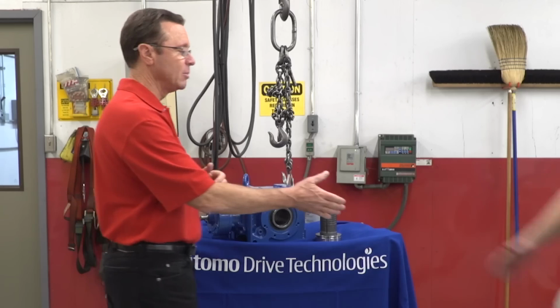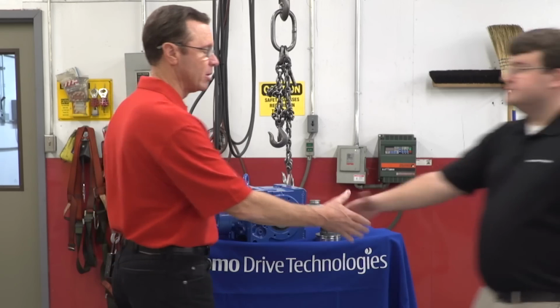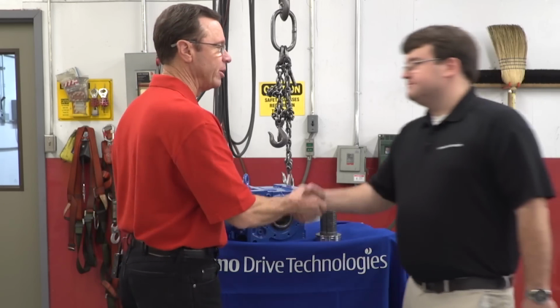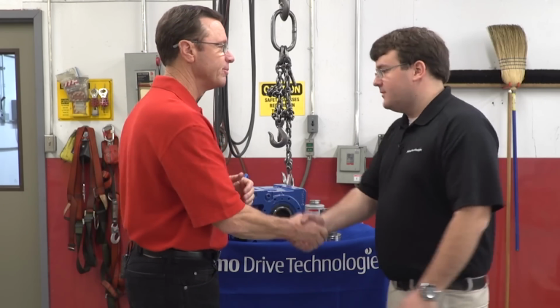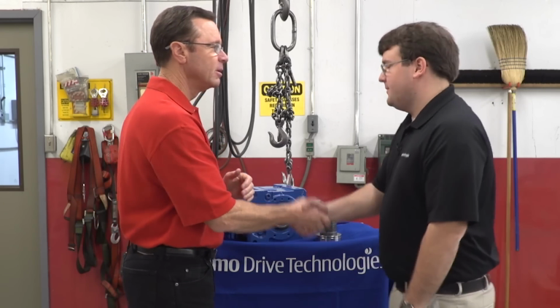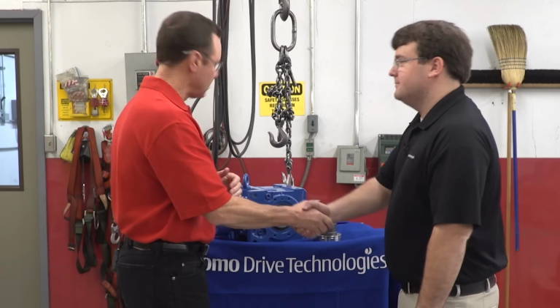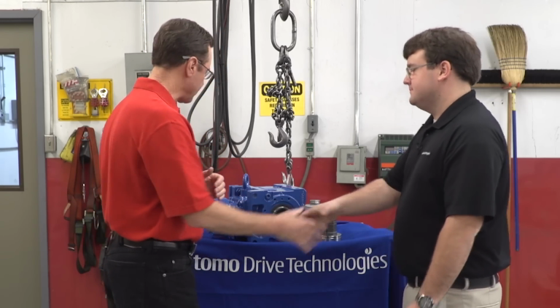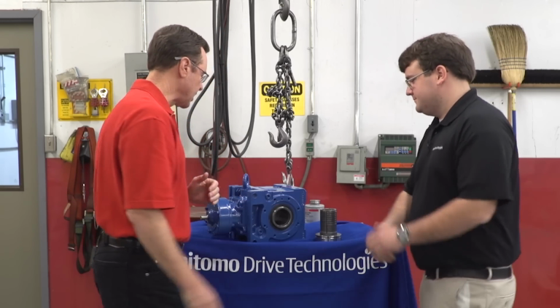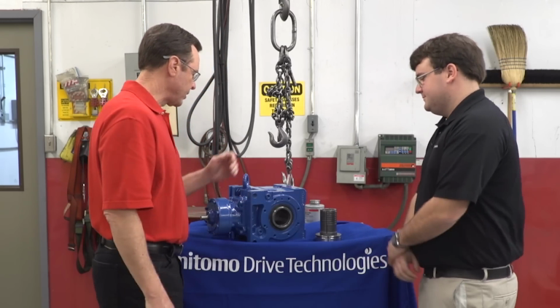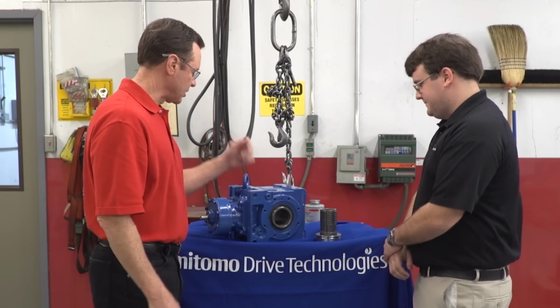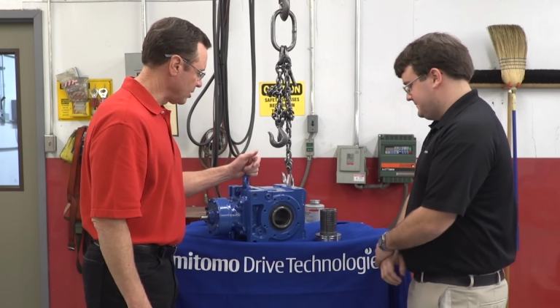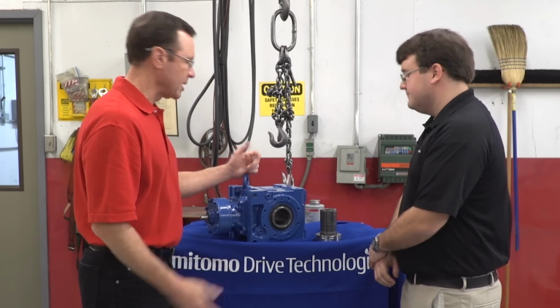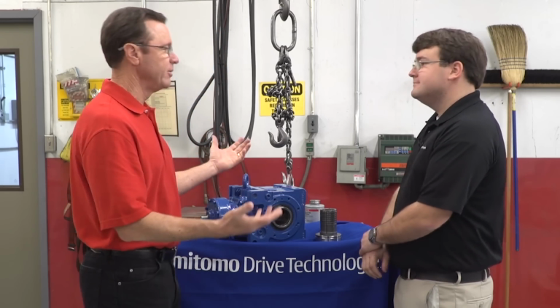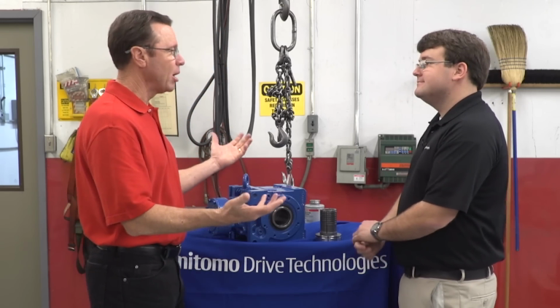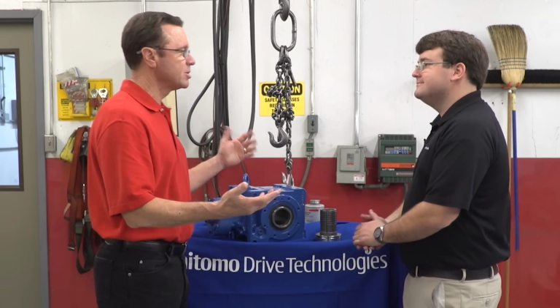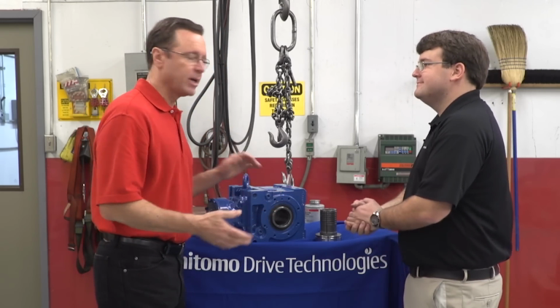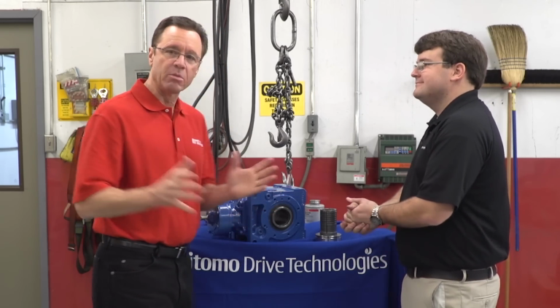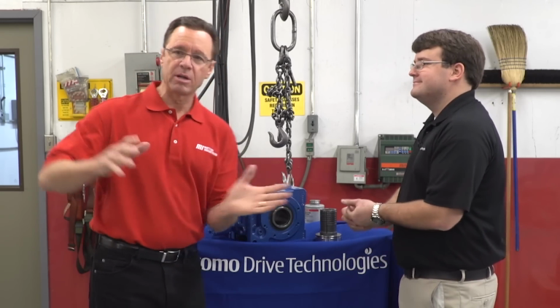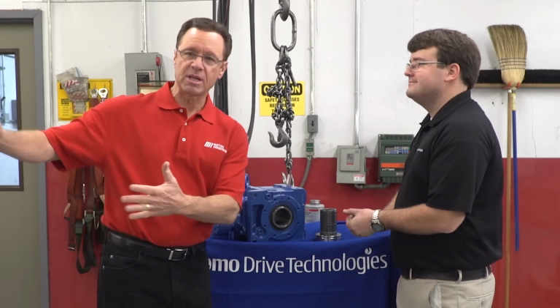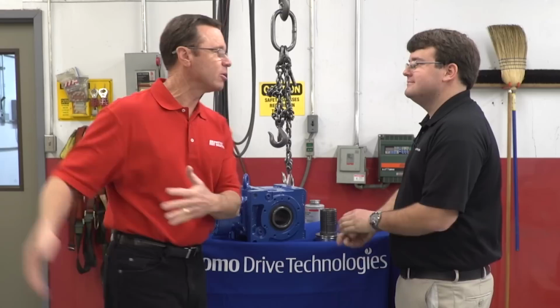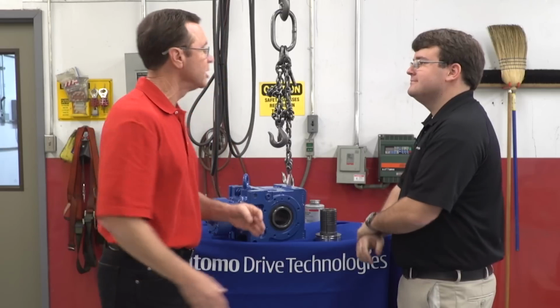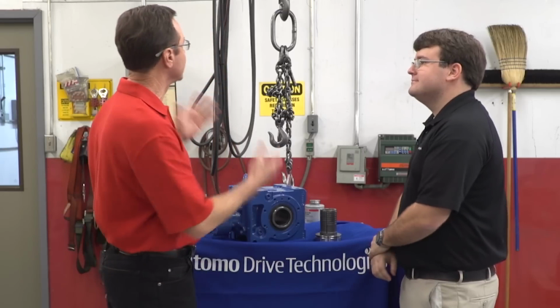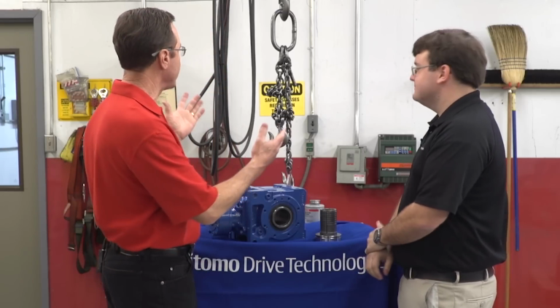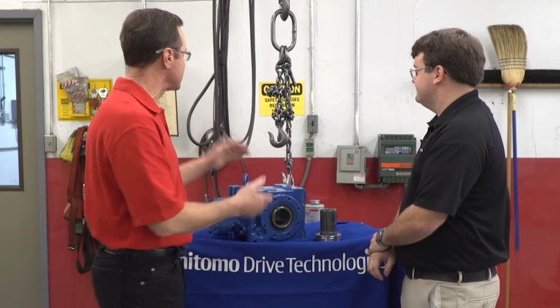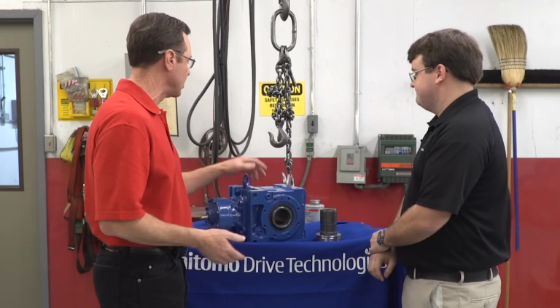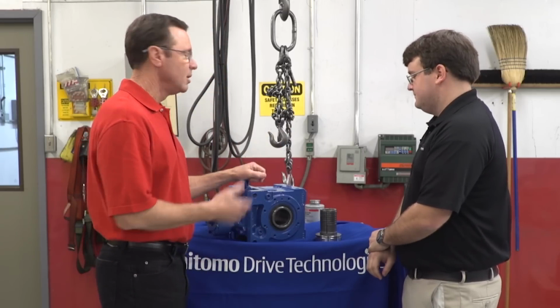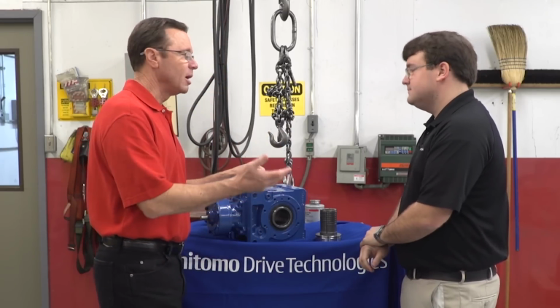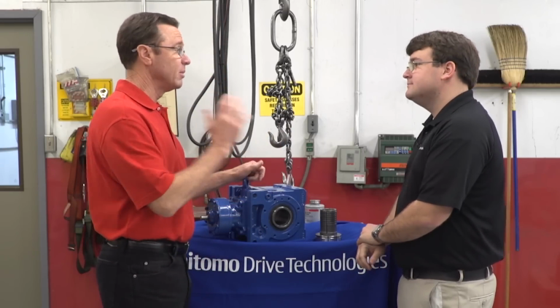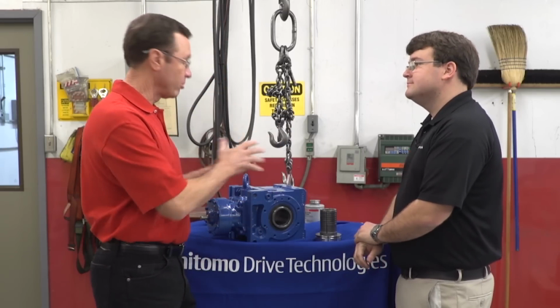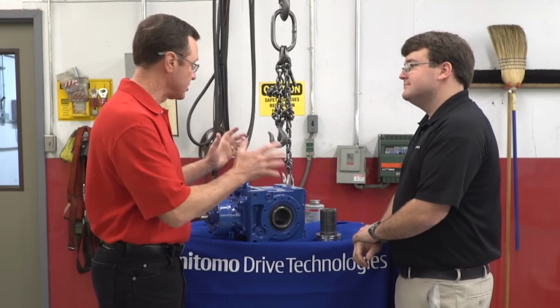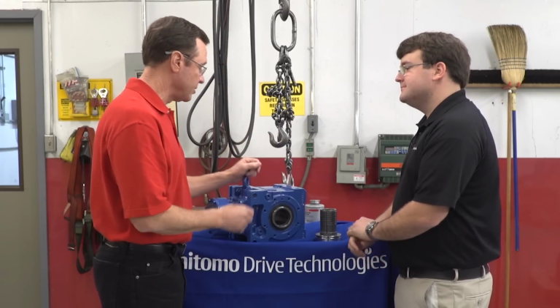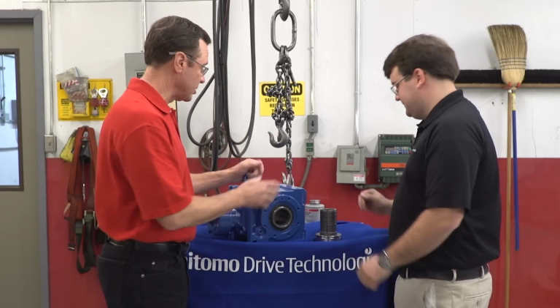Adam, welcome. How are you? I'm alright, Tom. How are you? I'm excited because we got lots of heavy parts, we got another part on the side over here, we got cranes, so I'm thrilled to see our demo today.